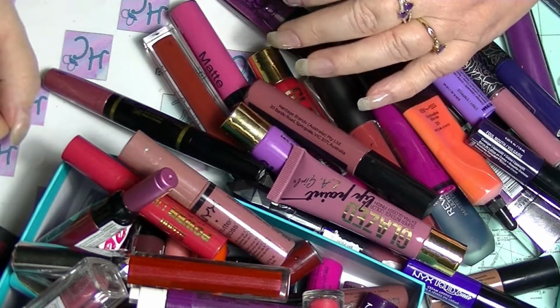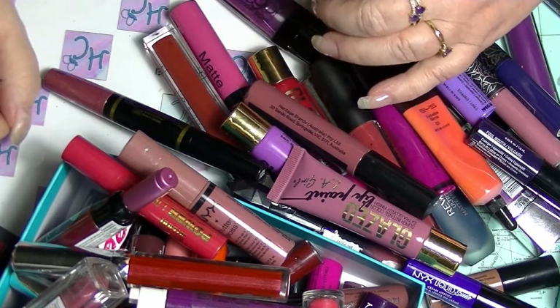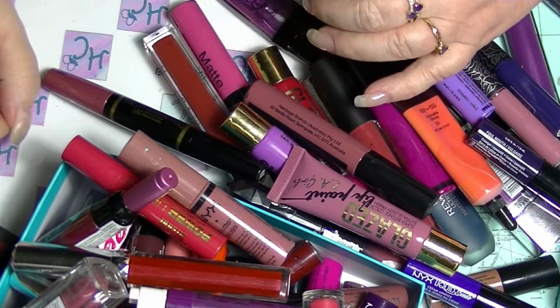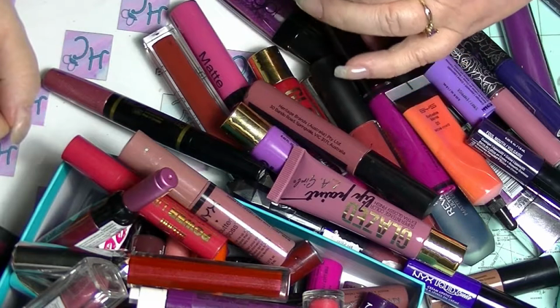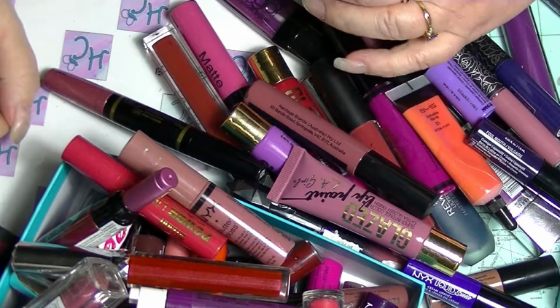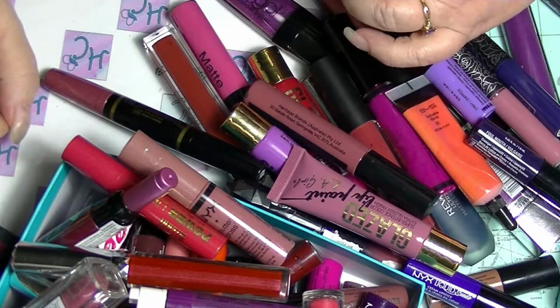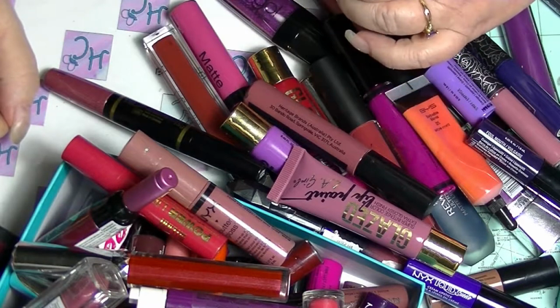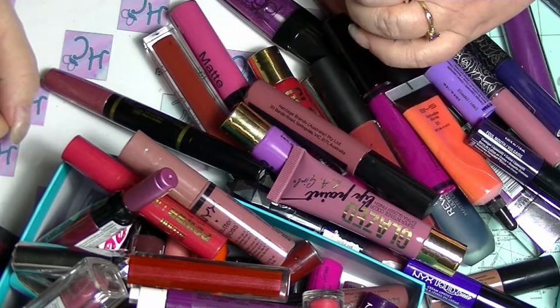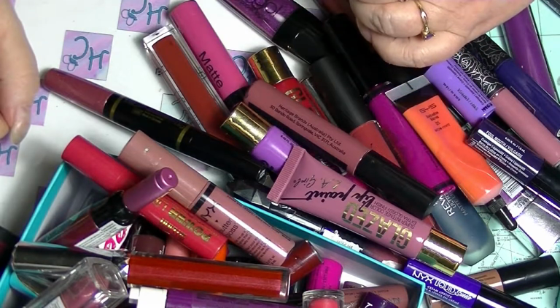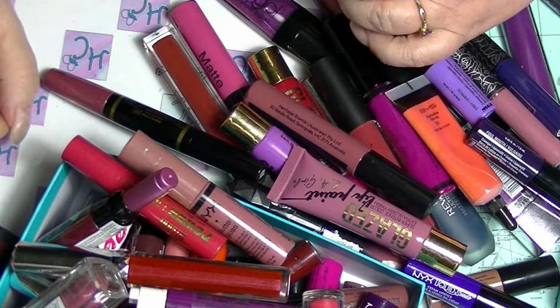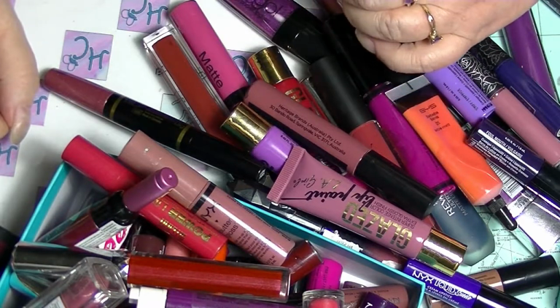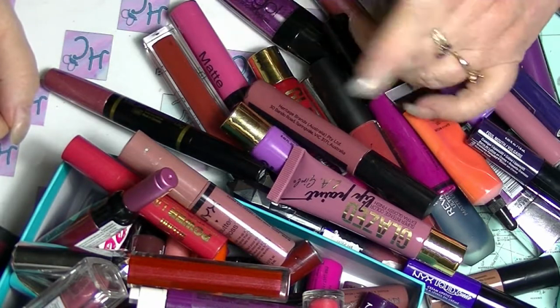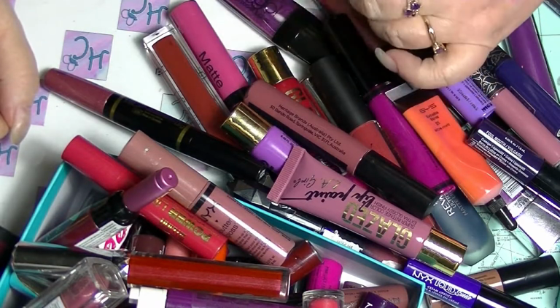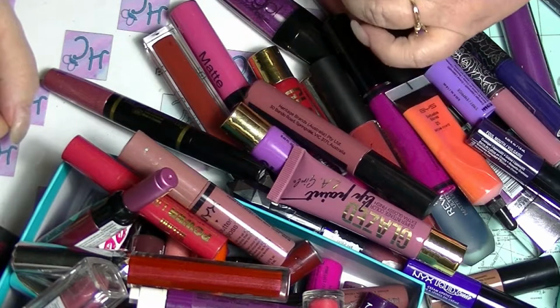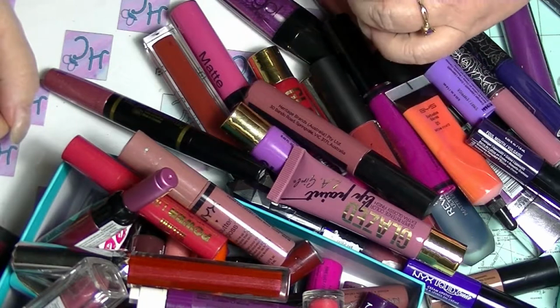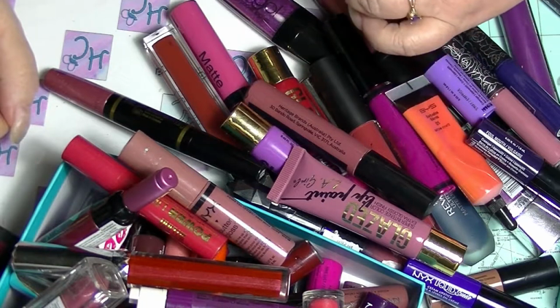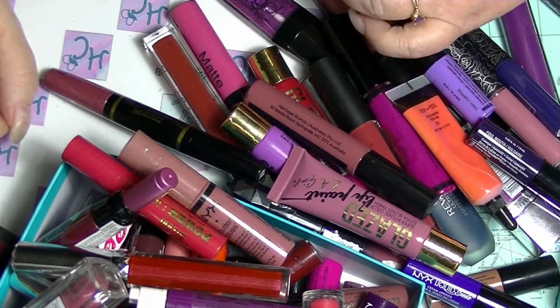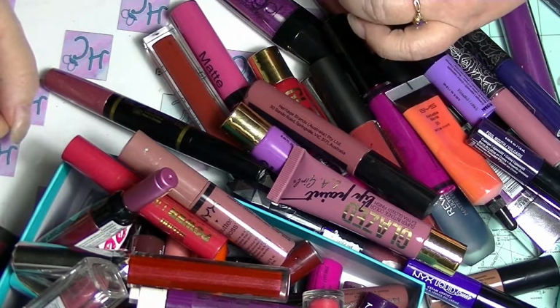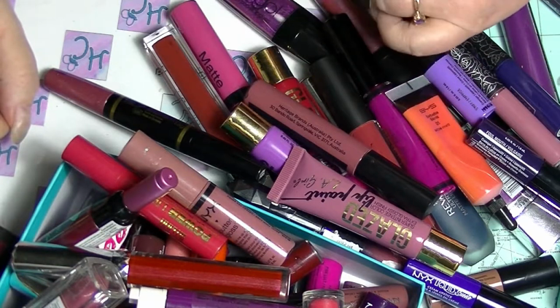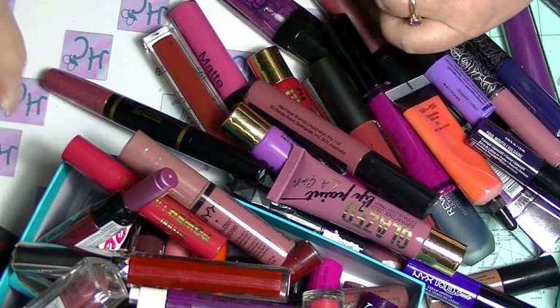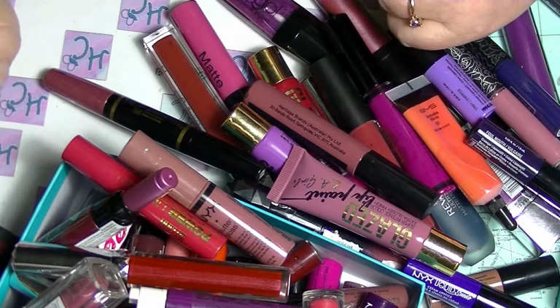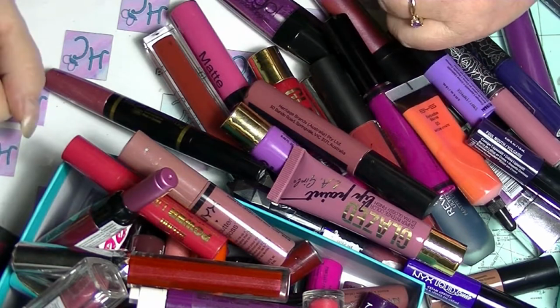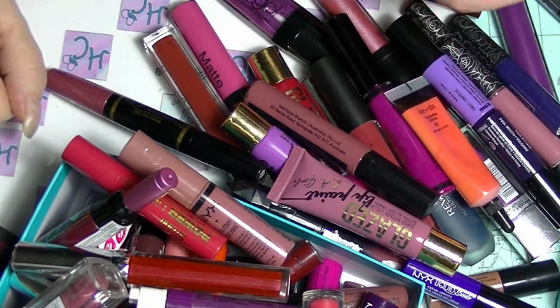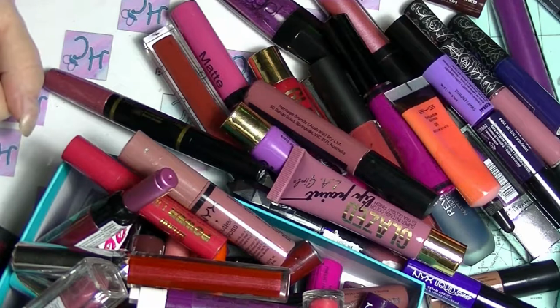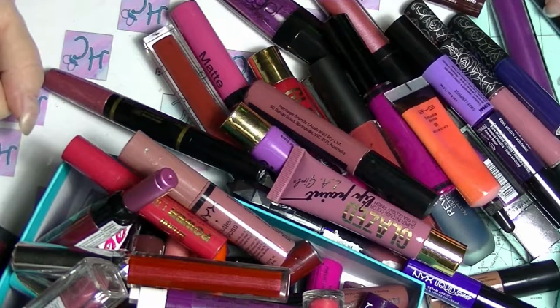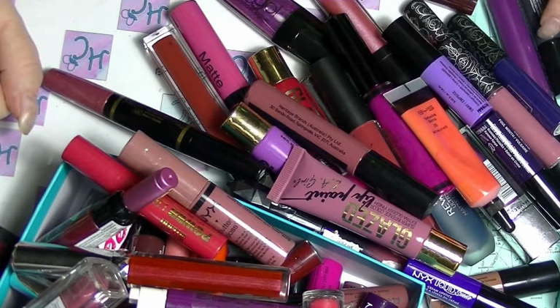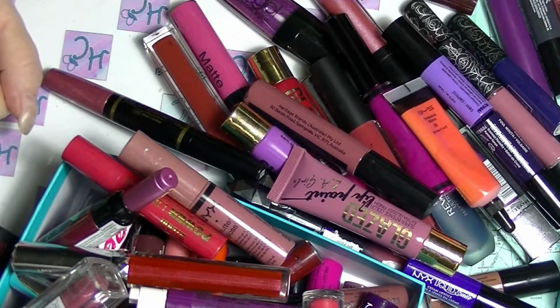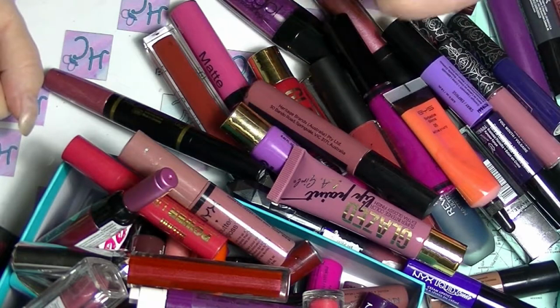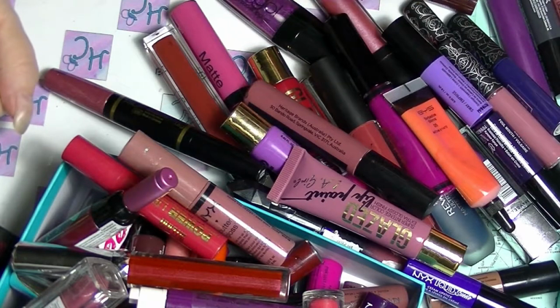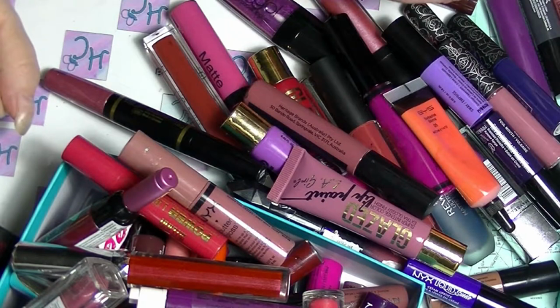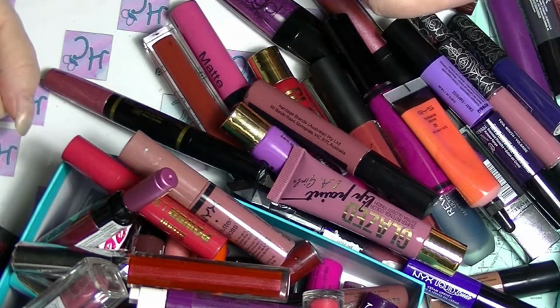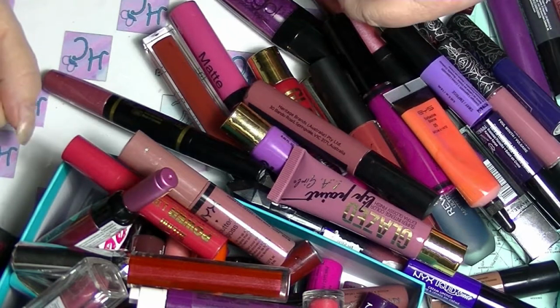I don't have that many foundations and stuff, they're not really that interesting. And I'd already decluttered all of them, so I don't really need to go through all of them. So yeah, this is going to be the last part of my collection video for this year.